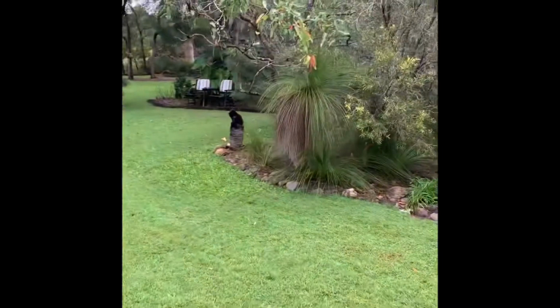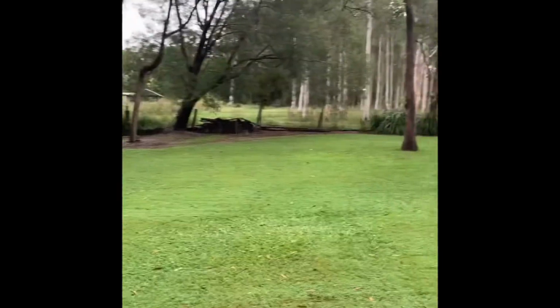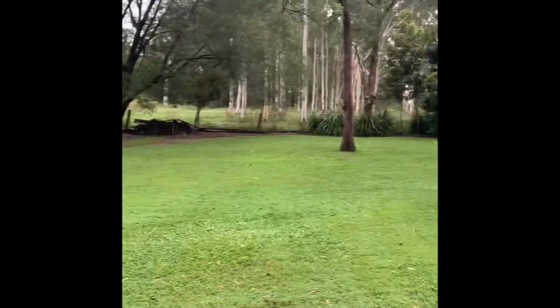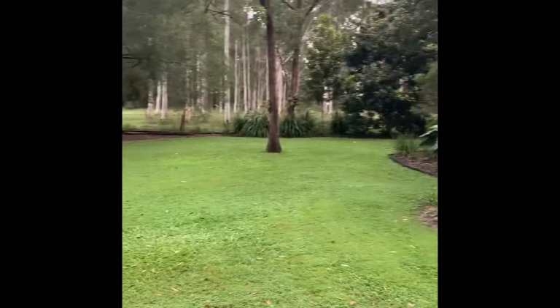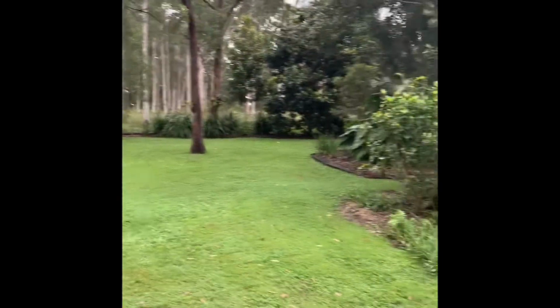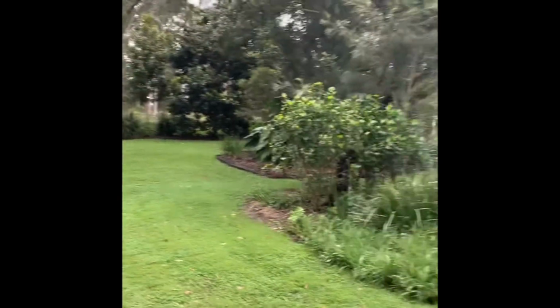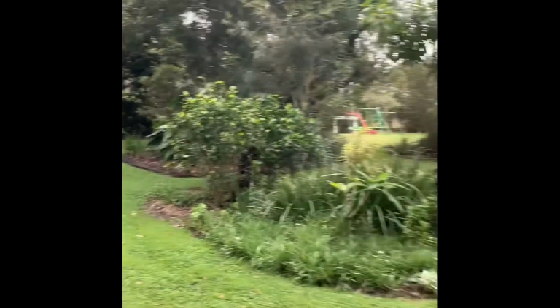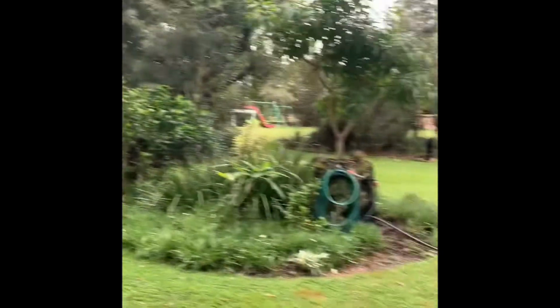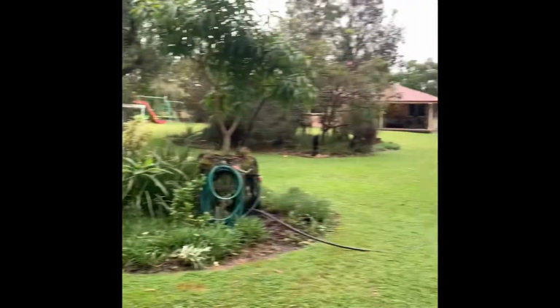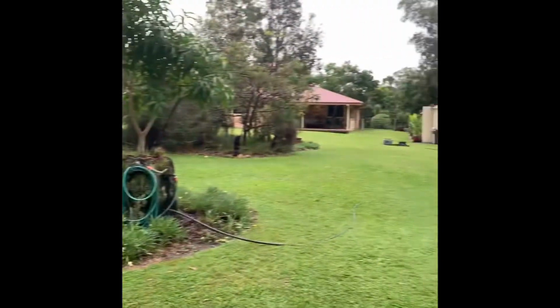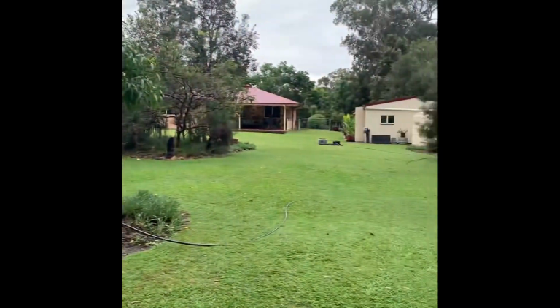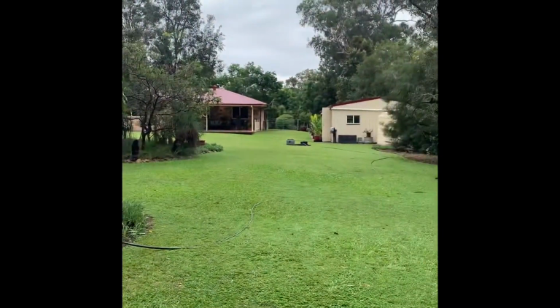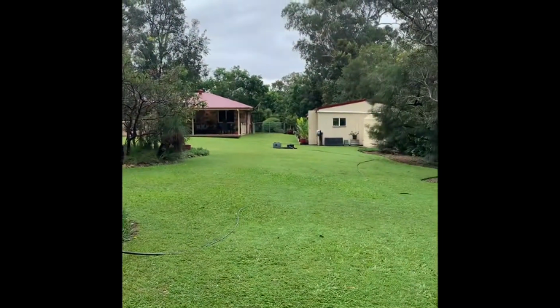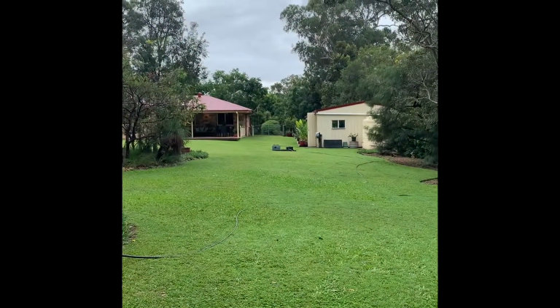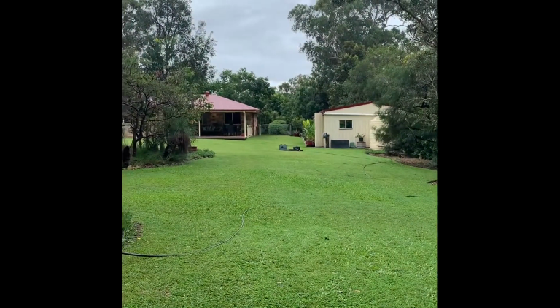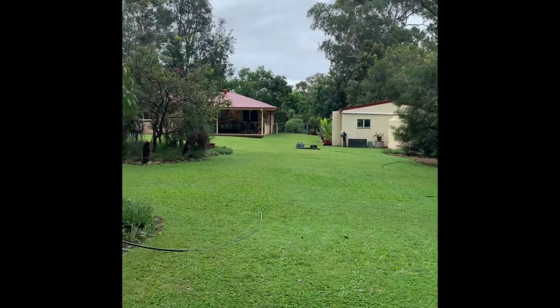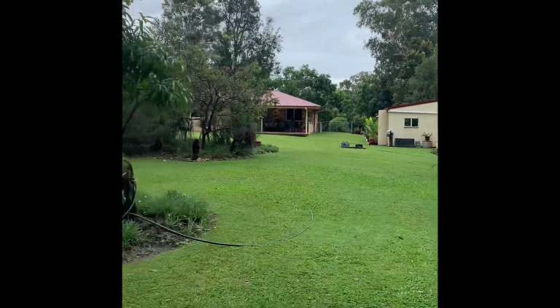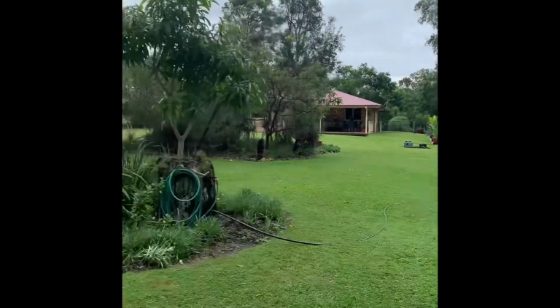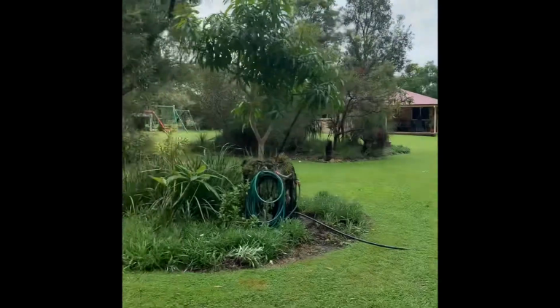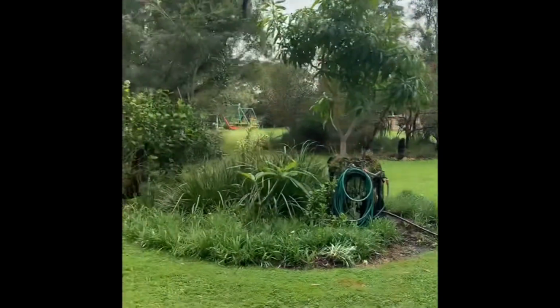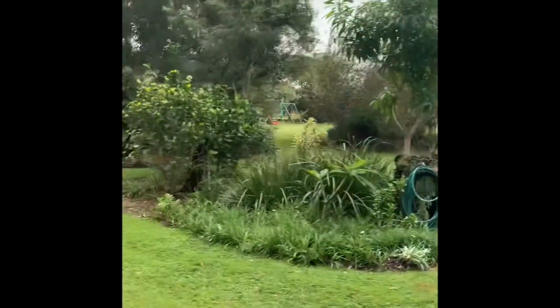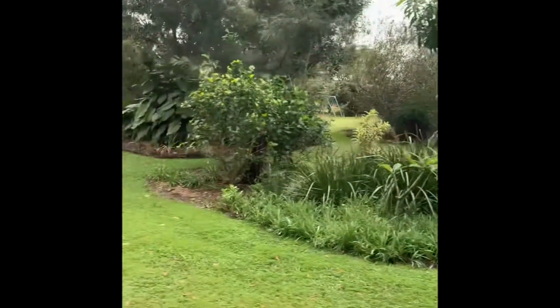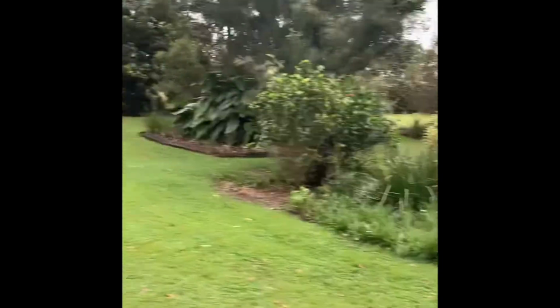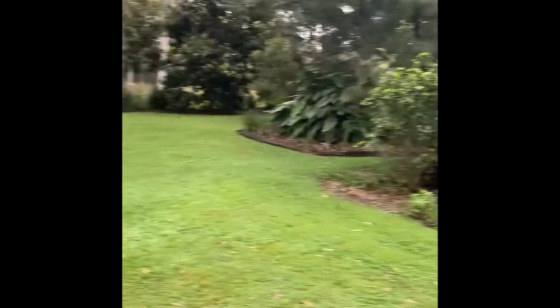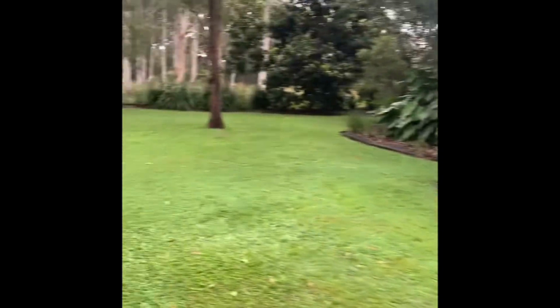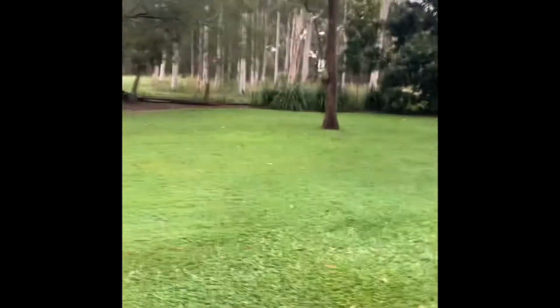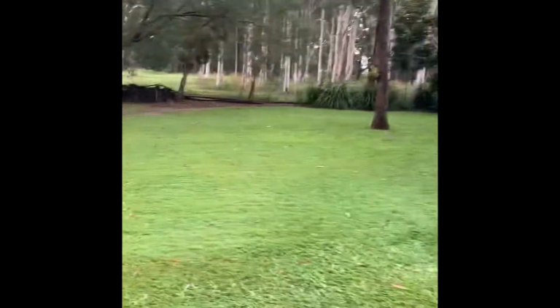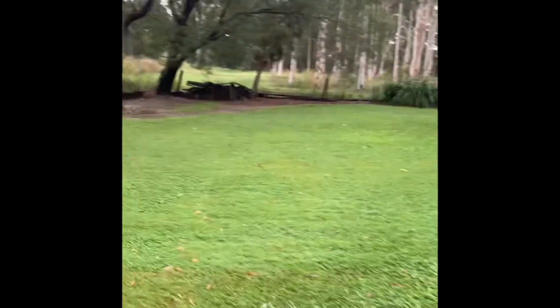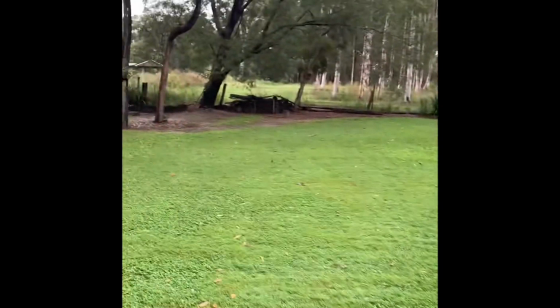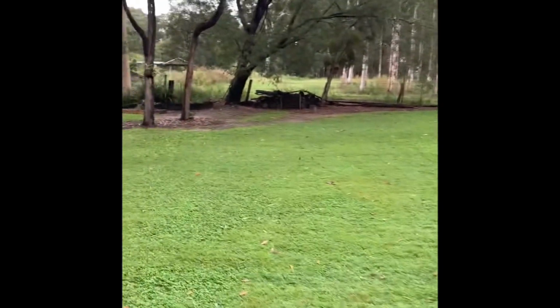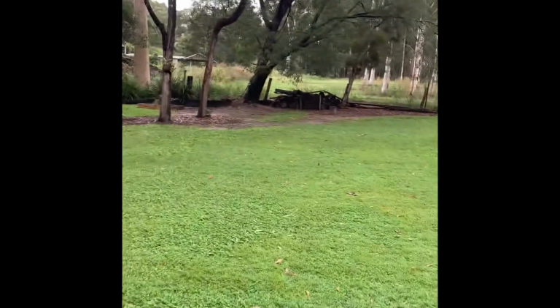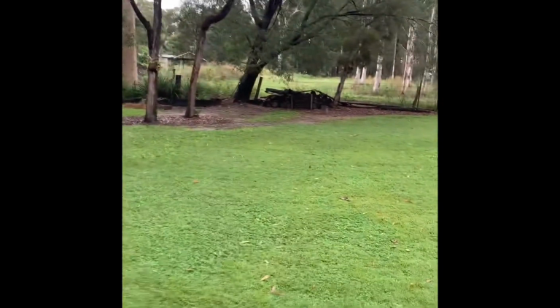As we near the rear of the property, looking back at the house, we're continuing on over to the fire pit area.